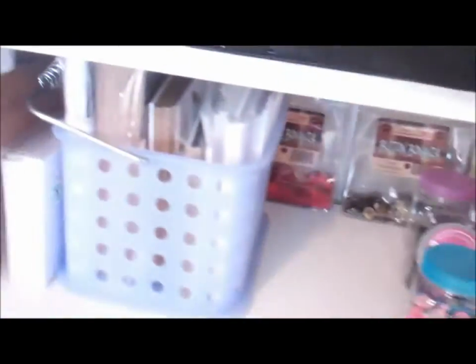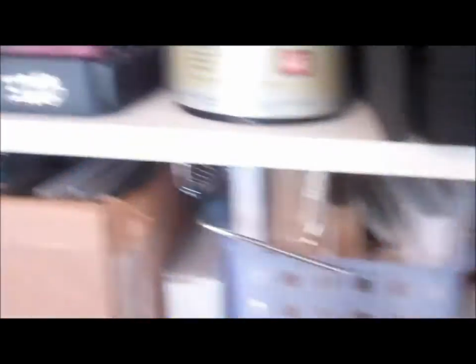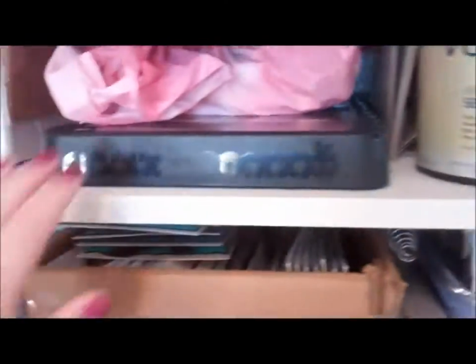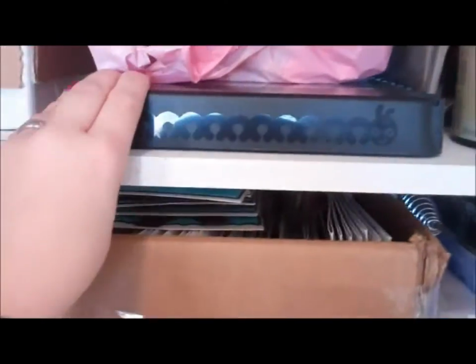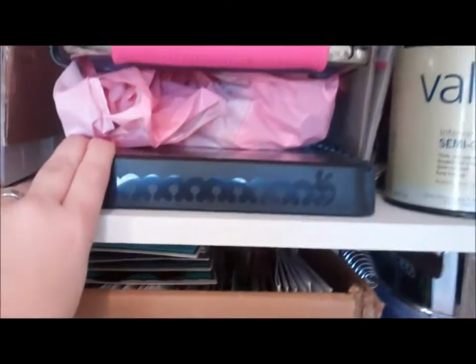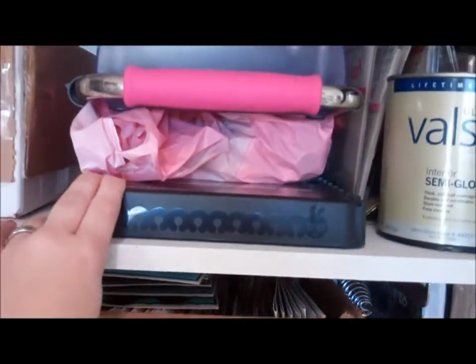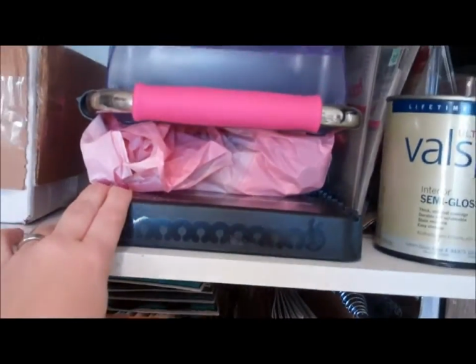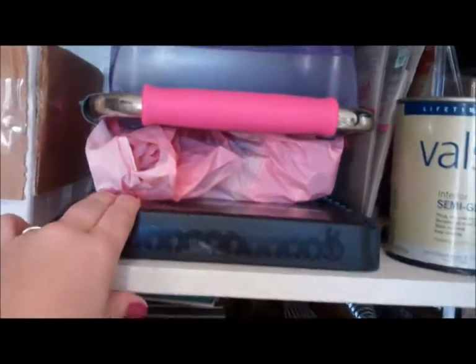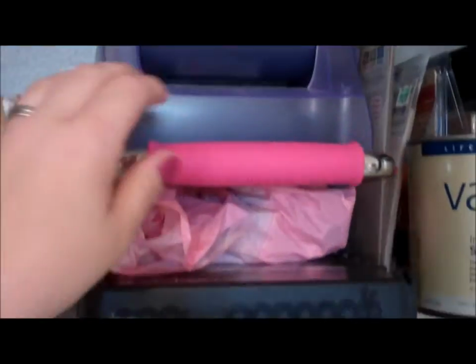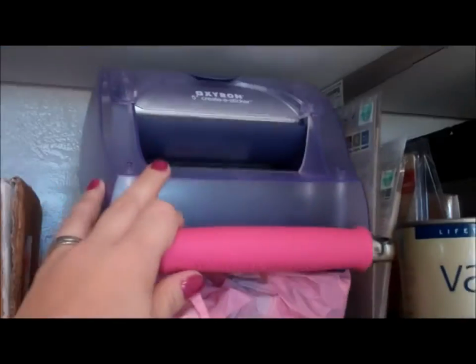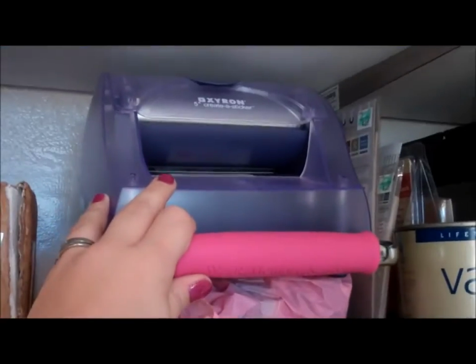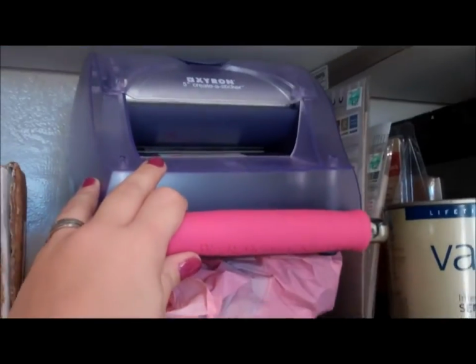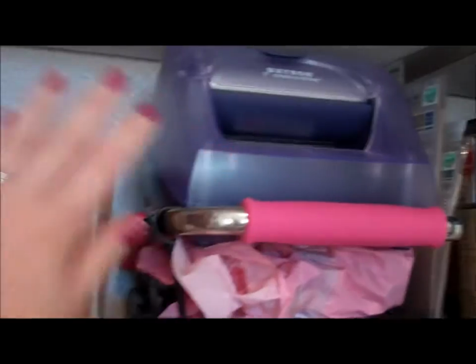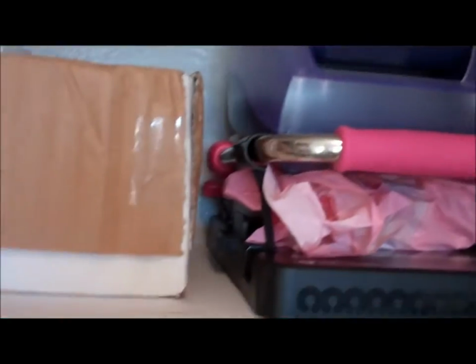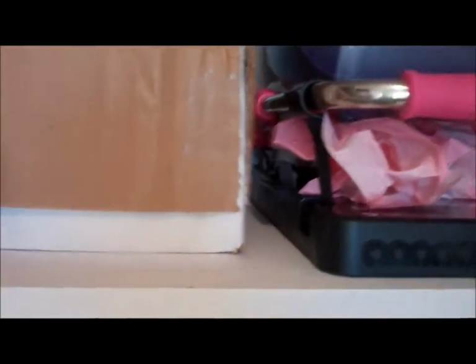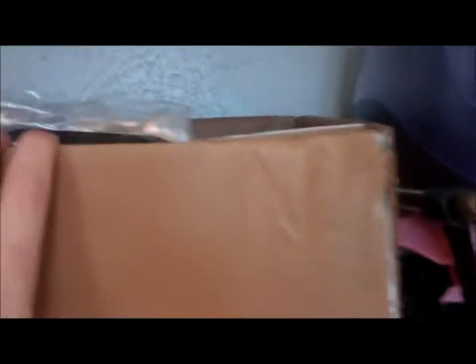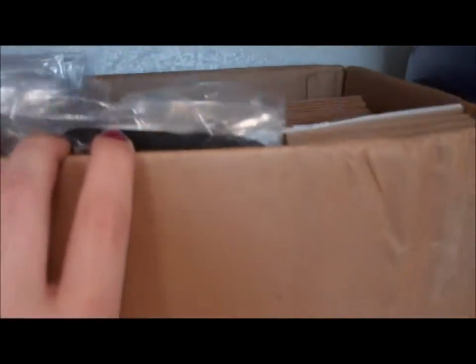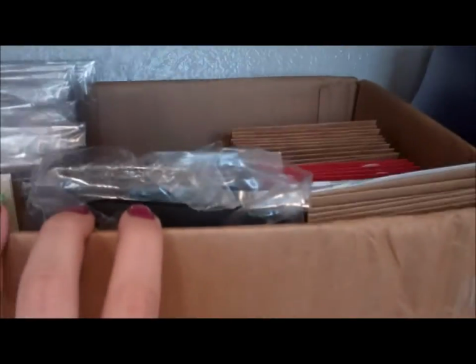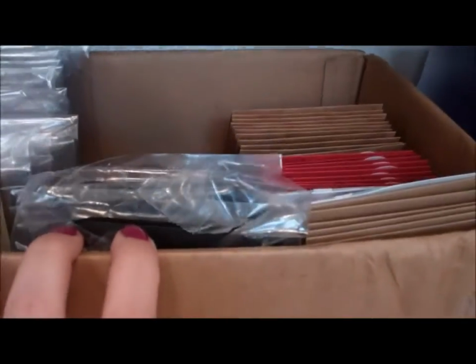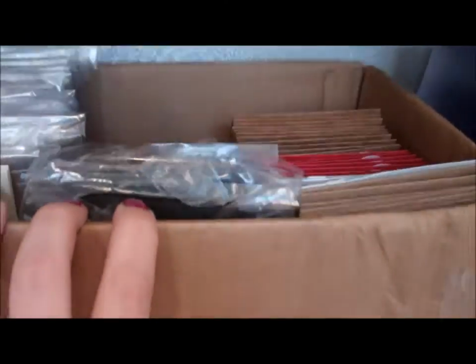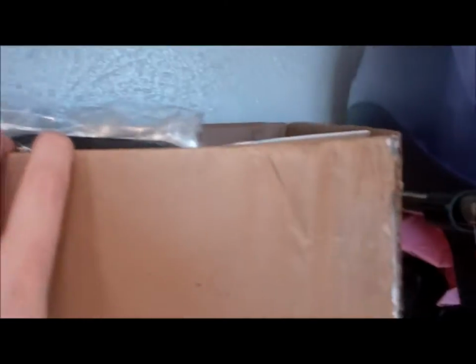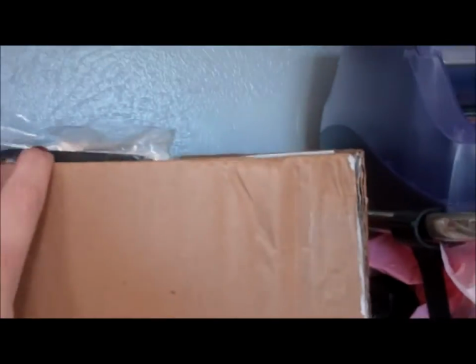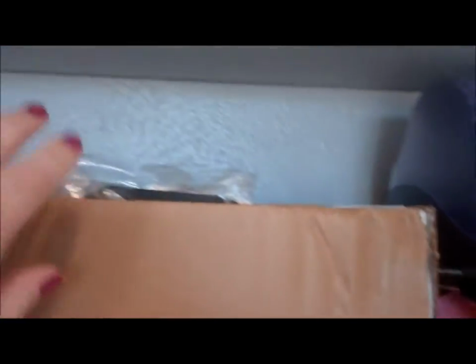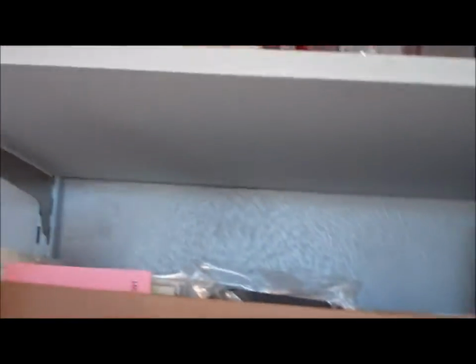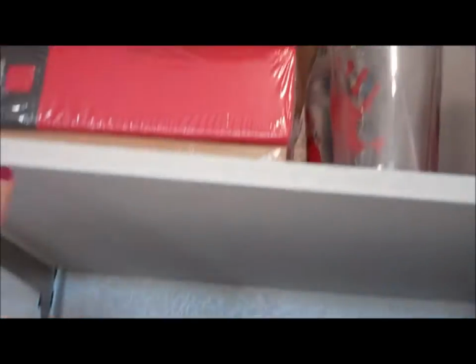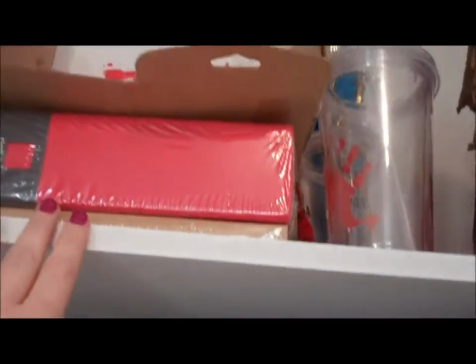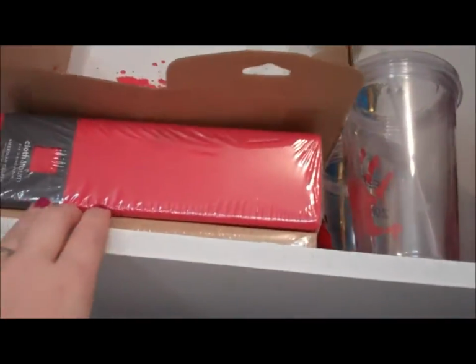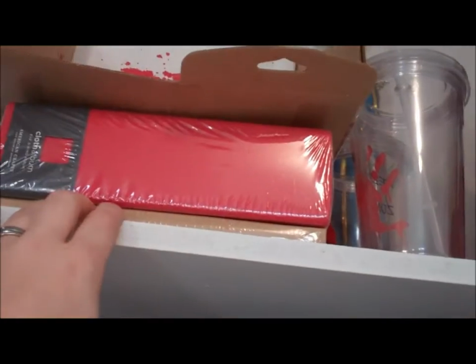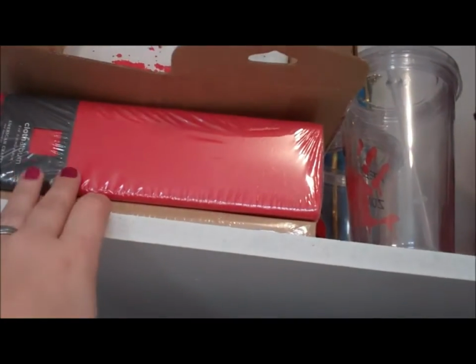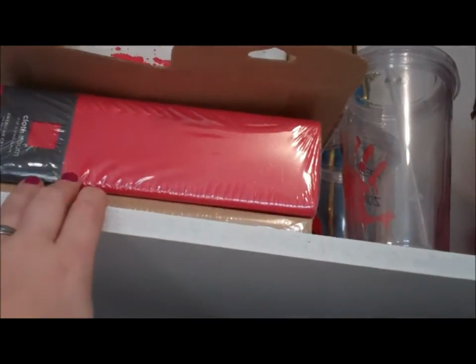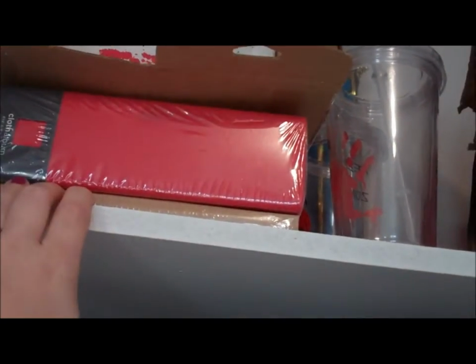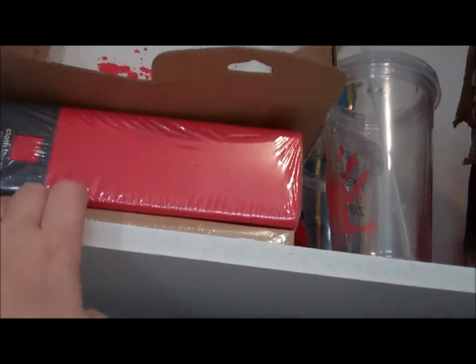And then I have my cinch here and my Xyron. This is another box of cards ready to be sold. Up here I have my 8.5x11 albums.